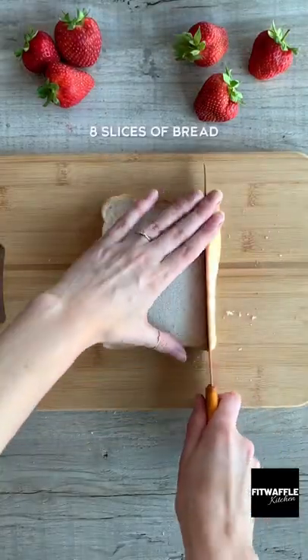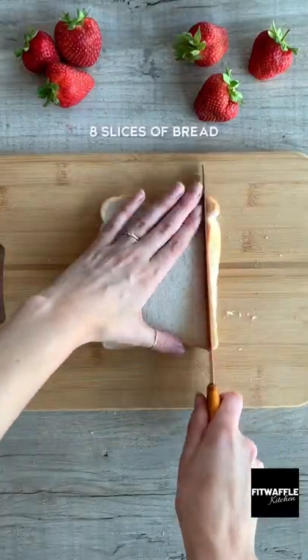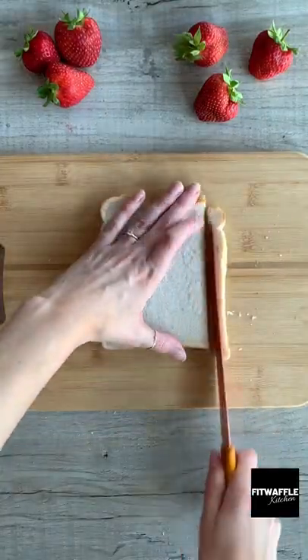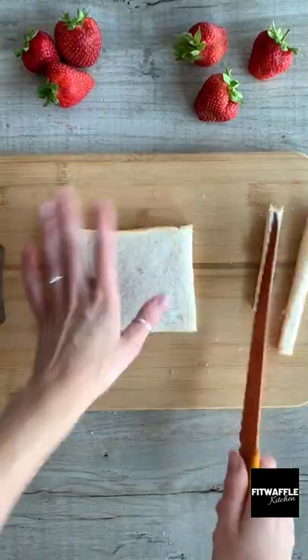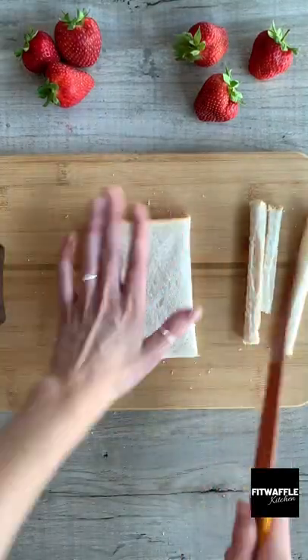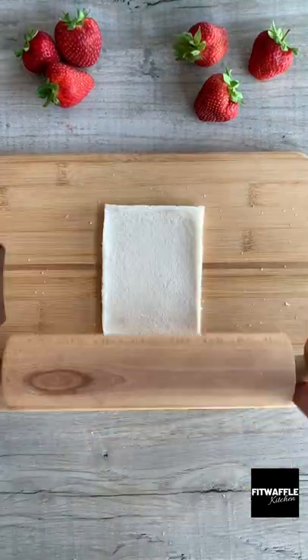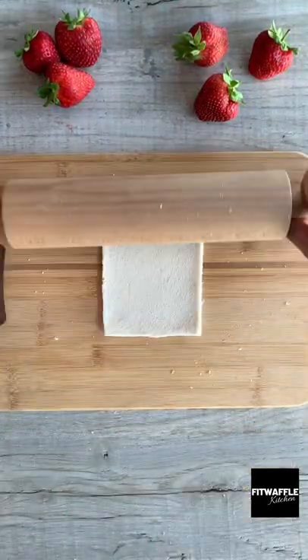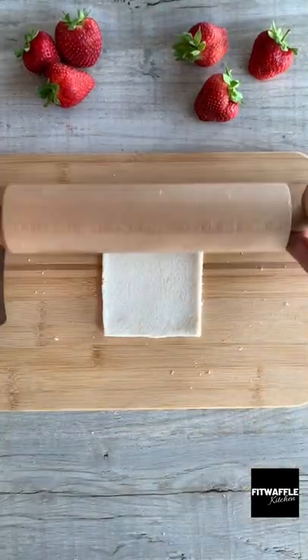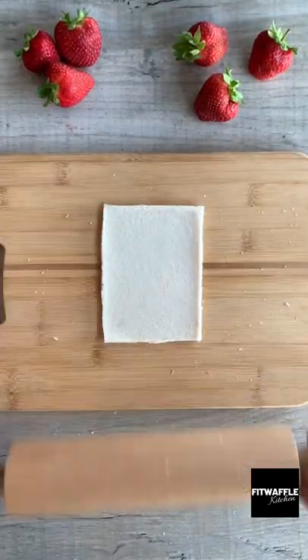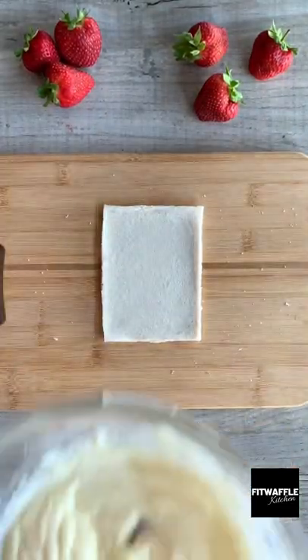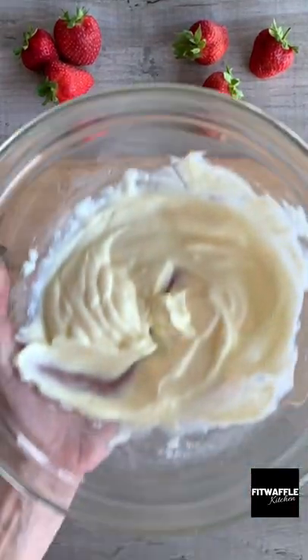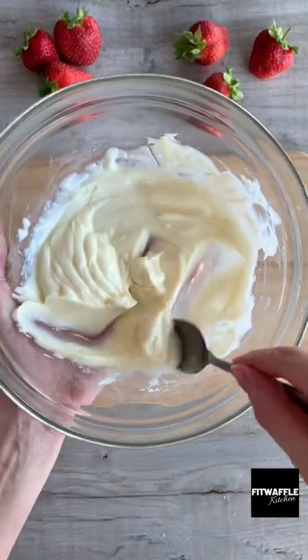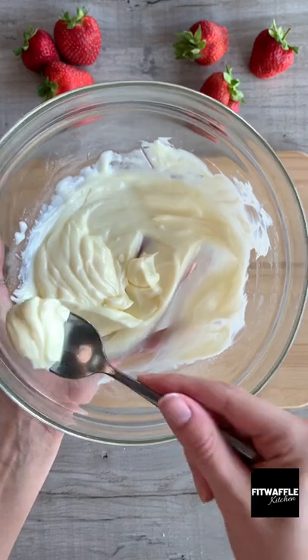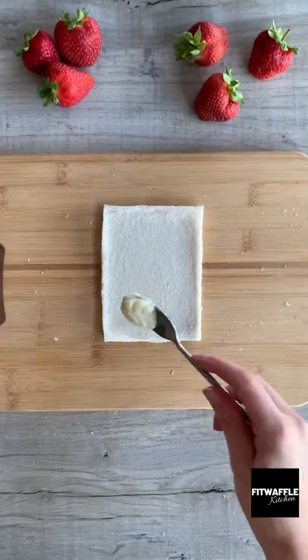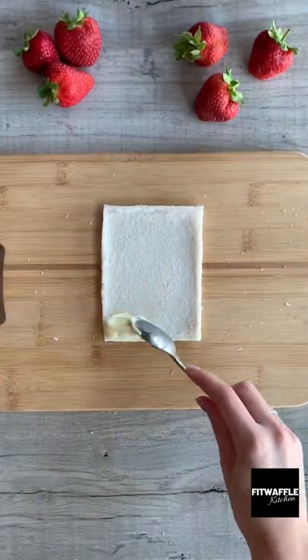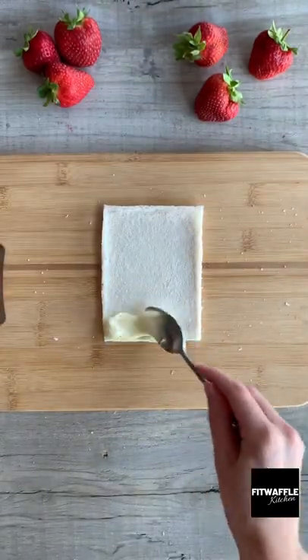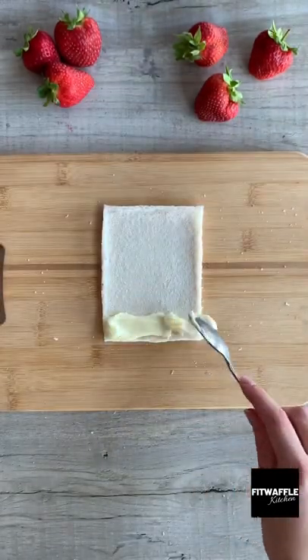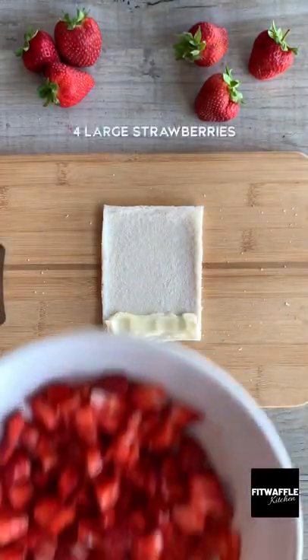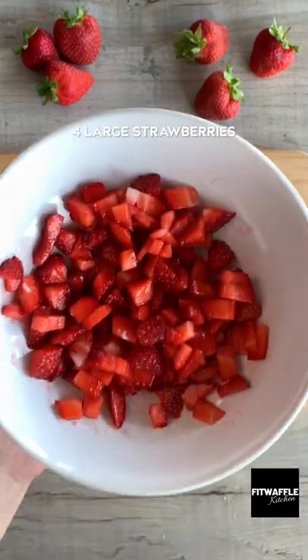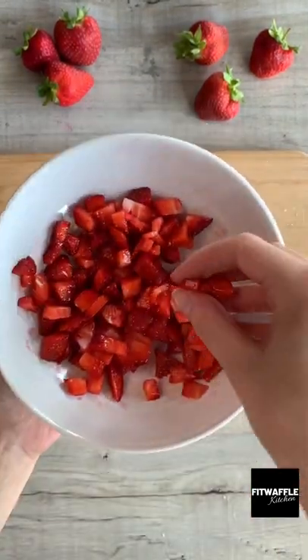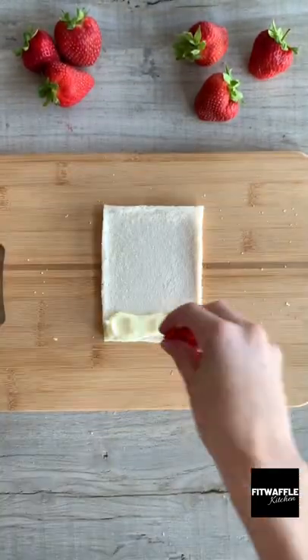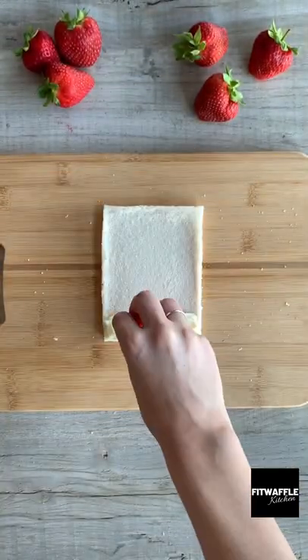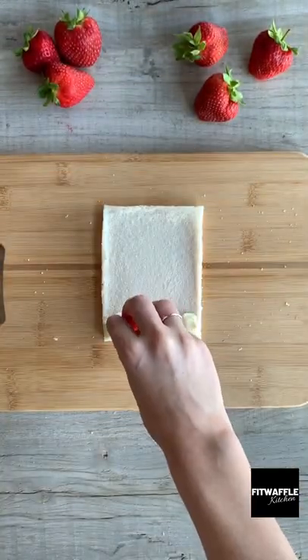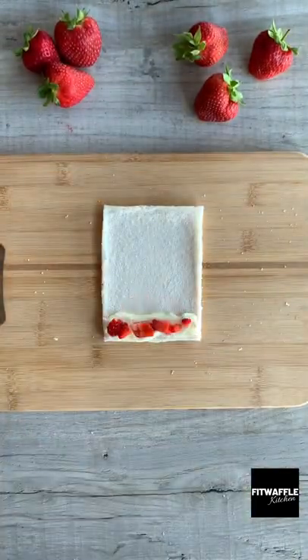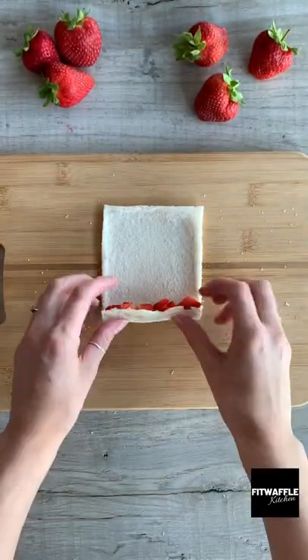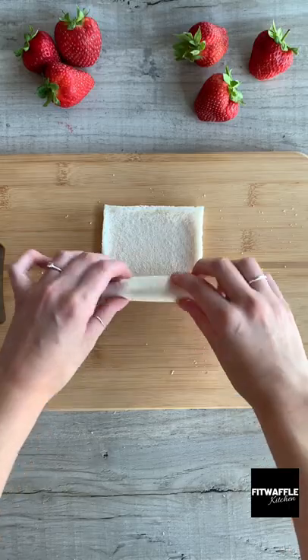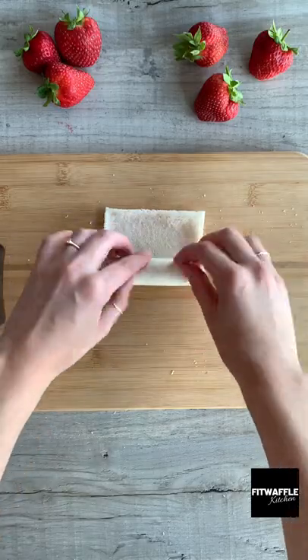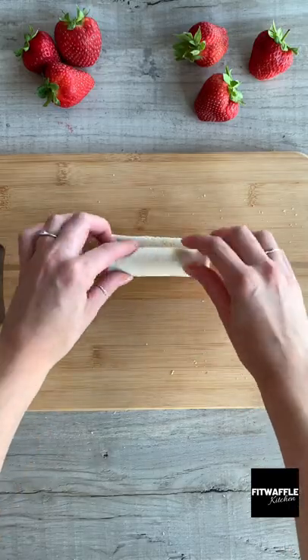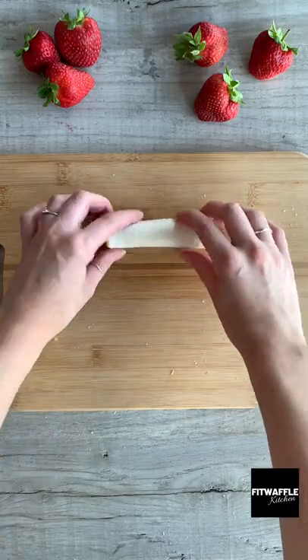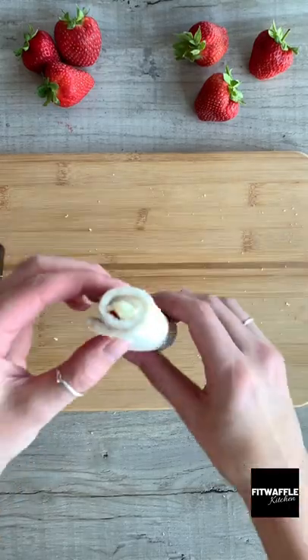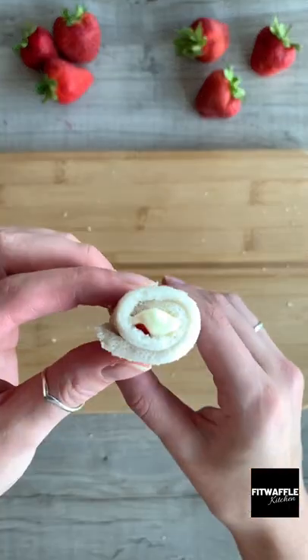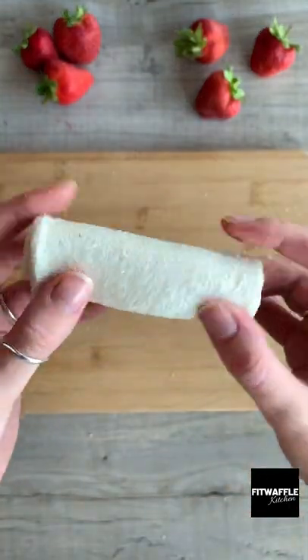Next, cut all the crusts off your slices of bread and flatten them out with a rolling pin. Grab your cream cheese mix and spoon it onto one end of the bread. Then grab your diced strawberries and place them on top of the cream cheese. Roll the bread up carefully so it looks like this.